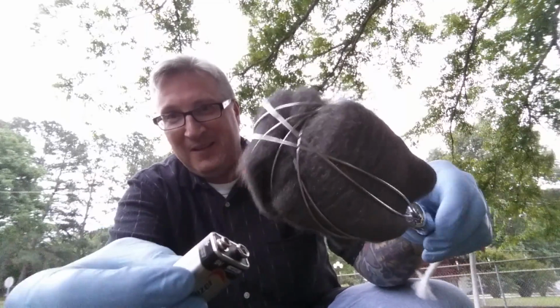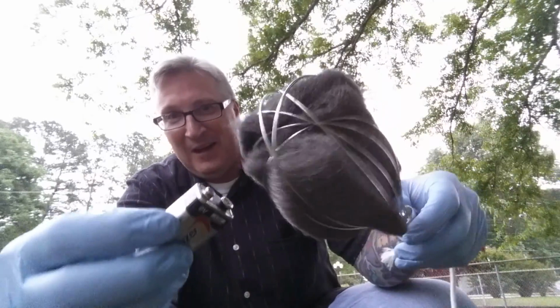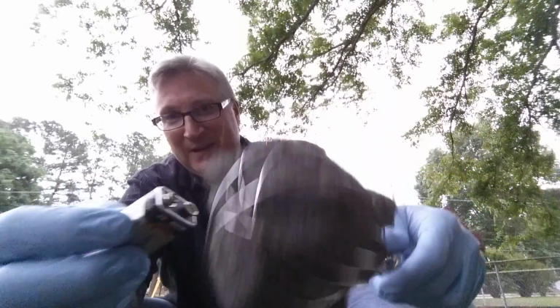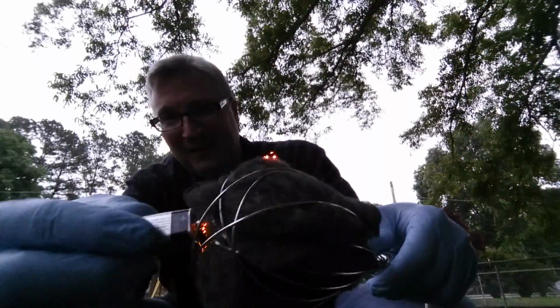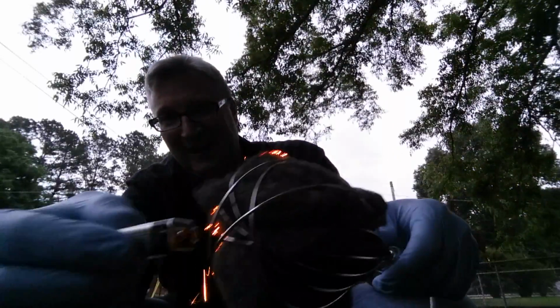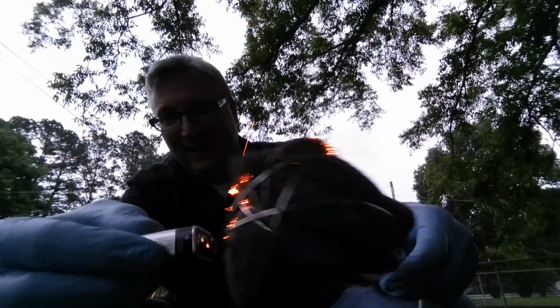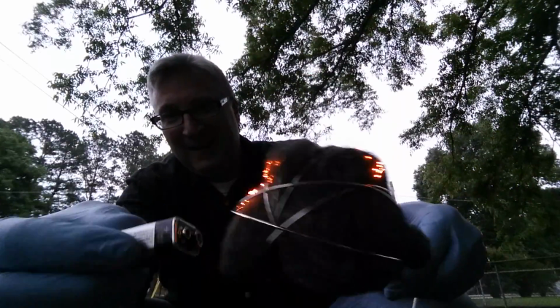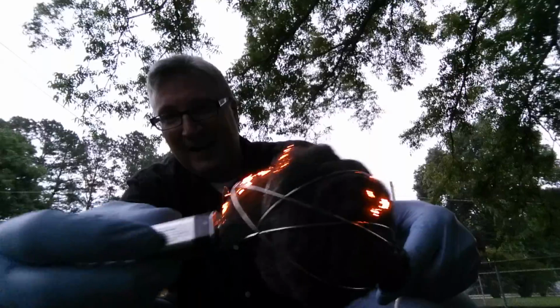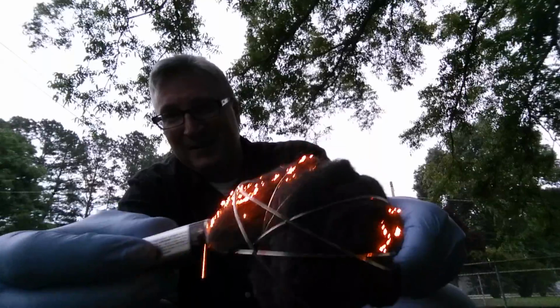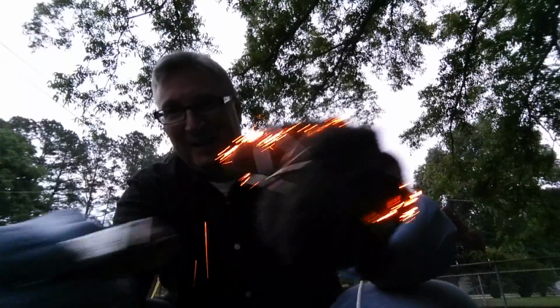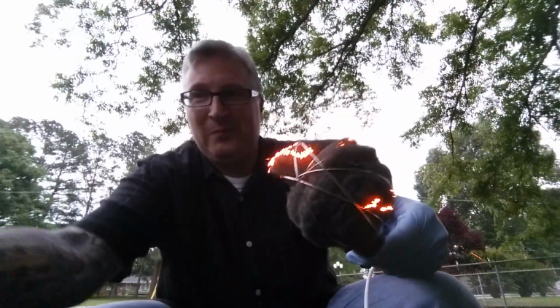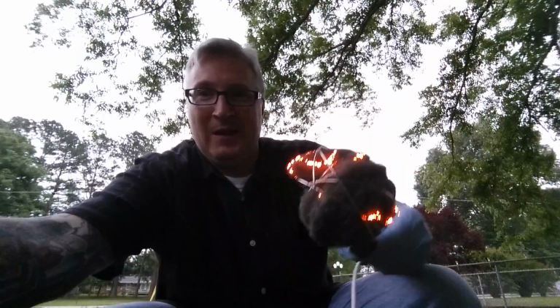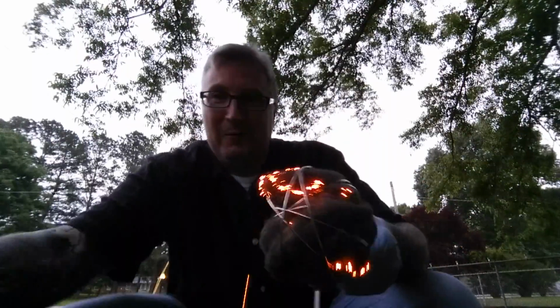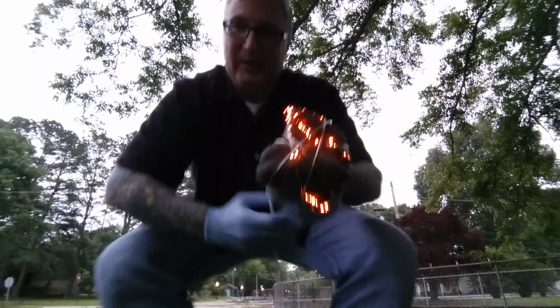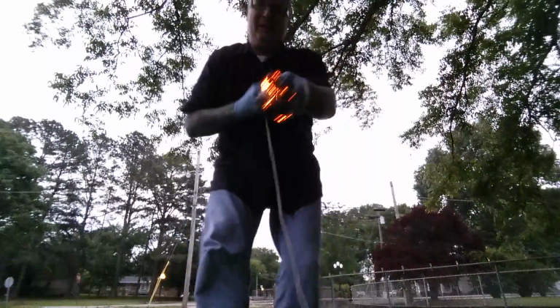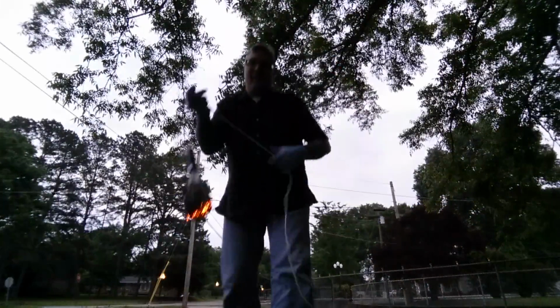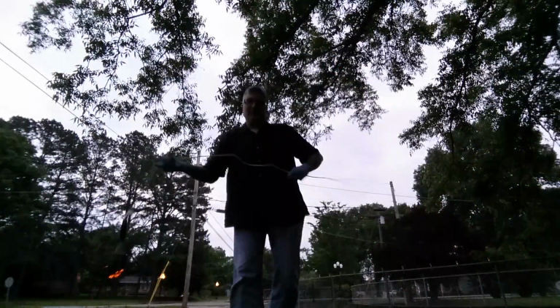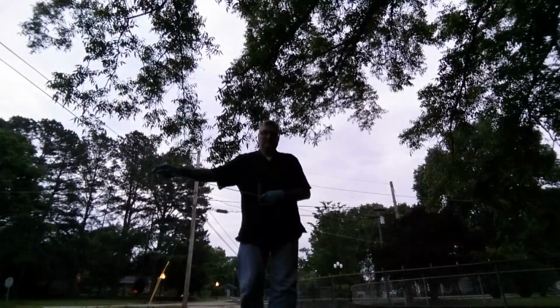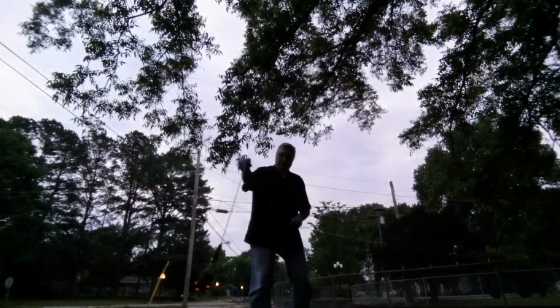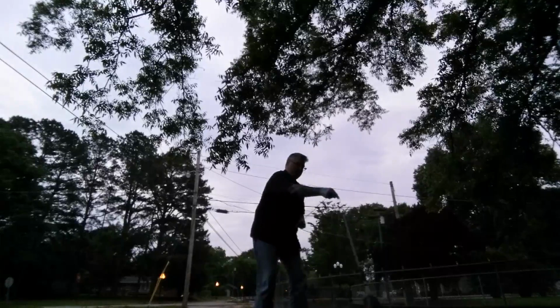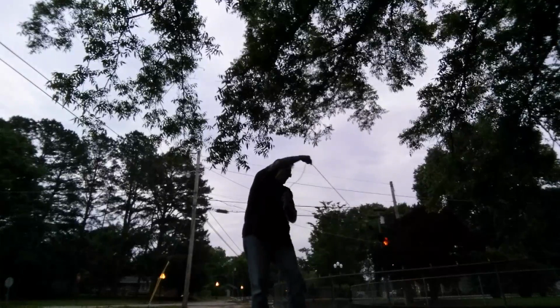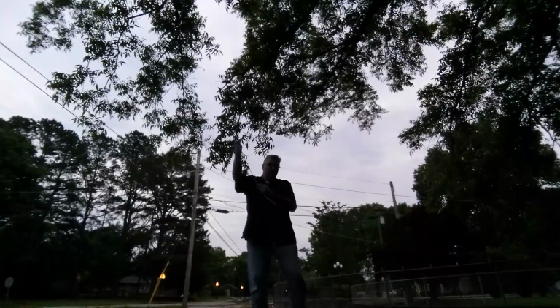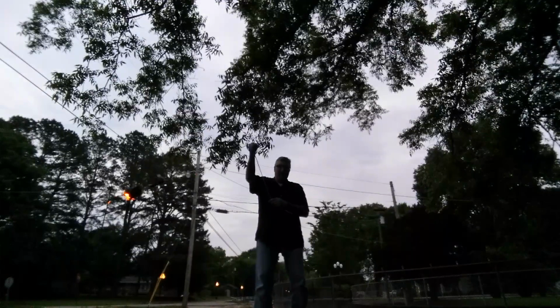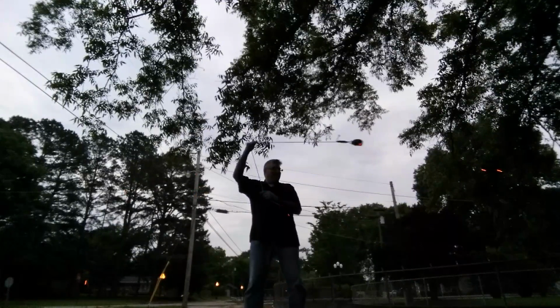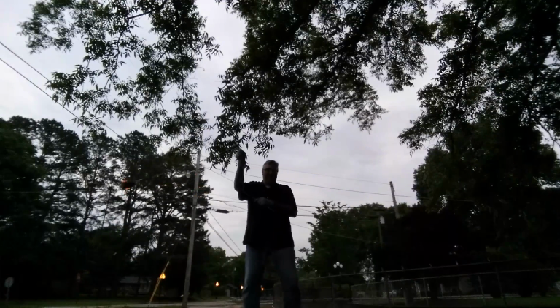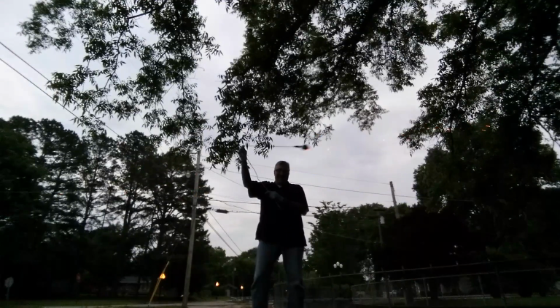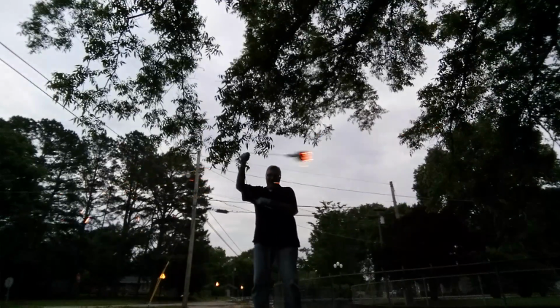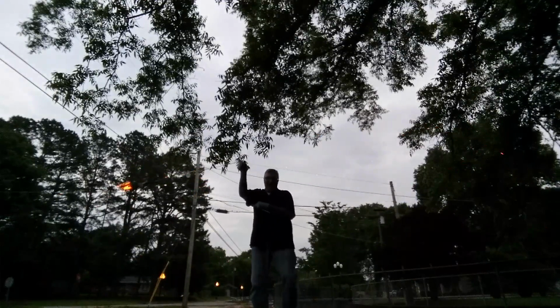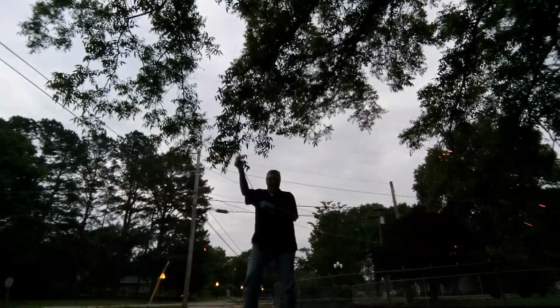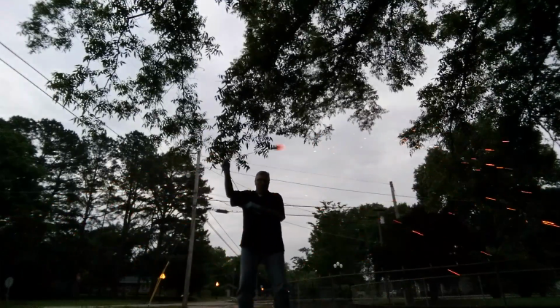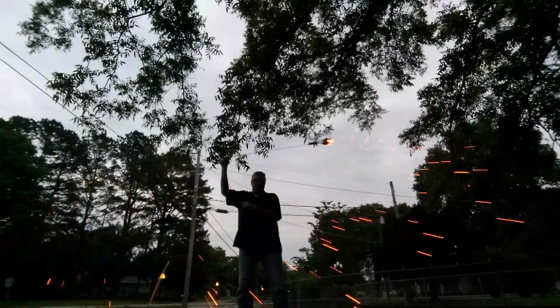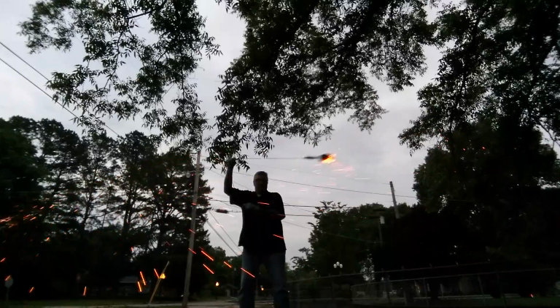Well, I'll be darned — look at that, it actually is lighting up. Now I'm going to swing it around. Well, I'll be damned, it works!